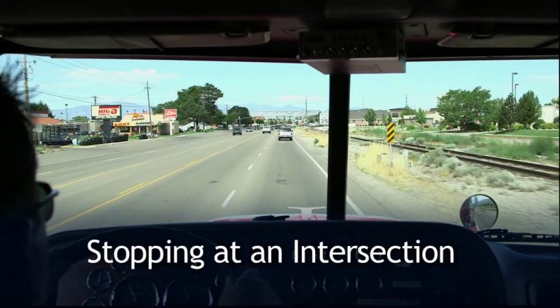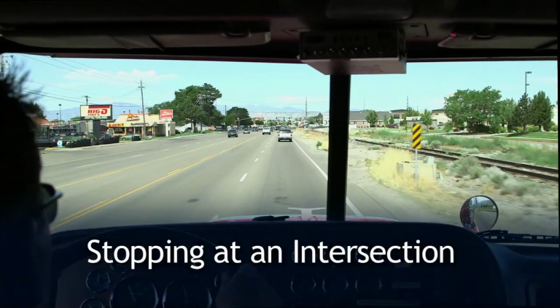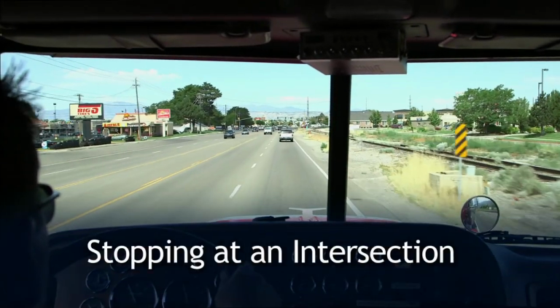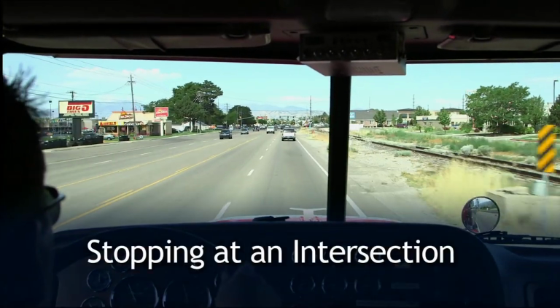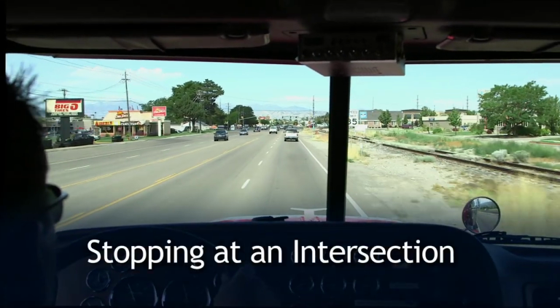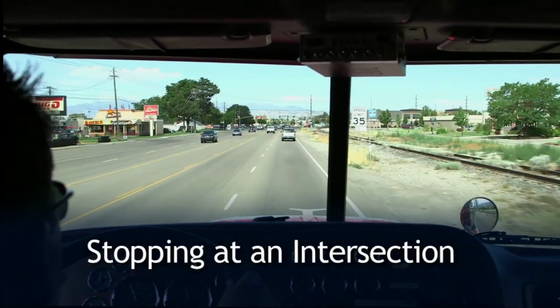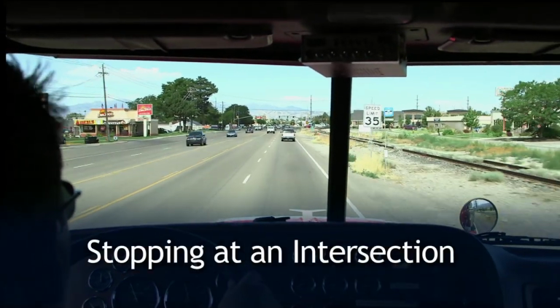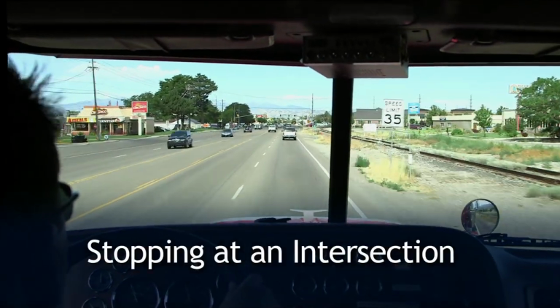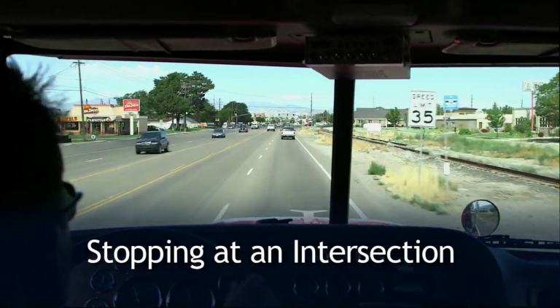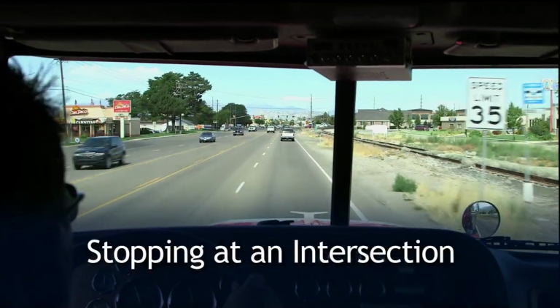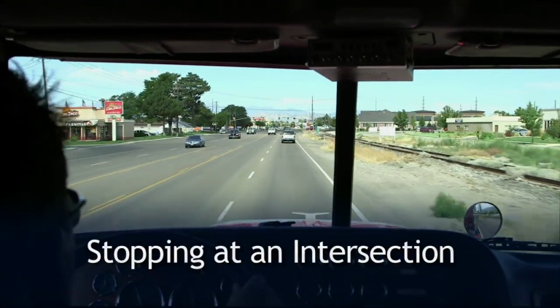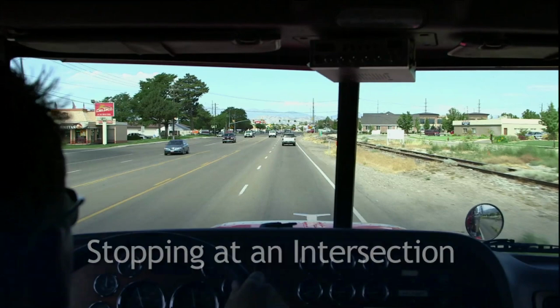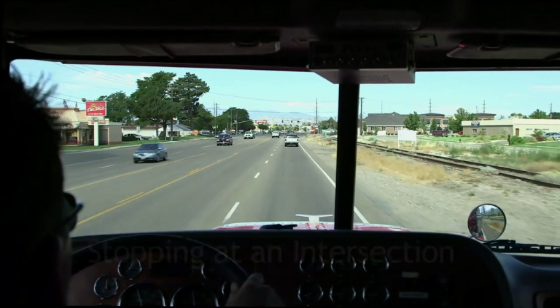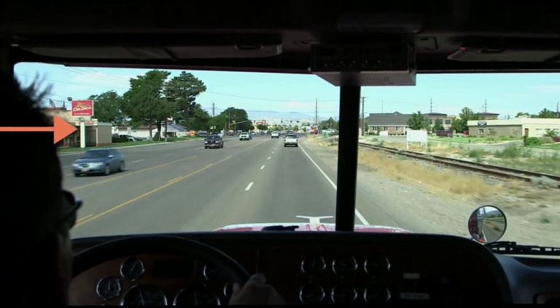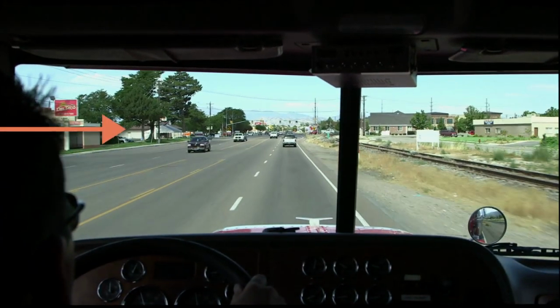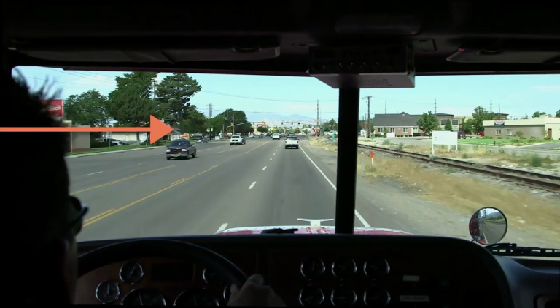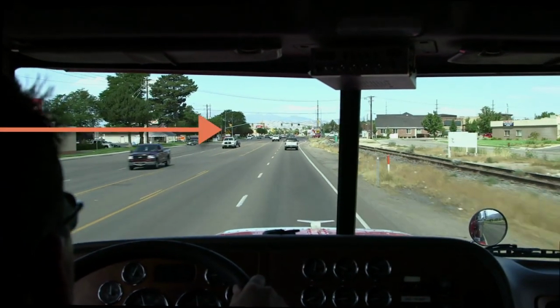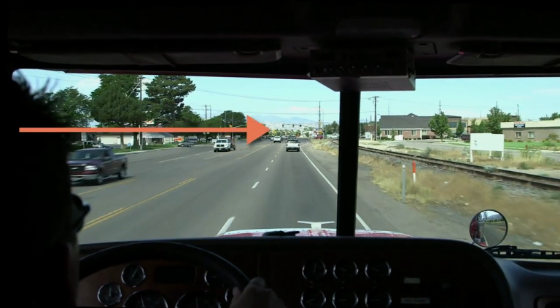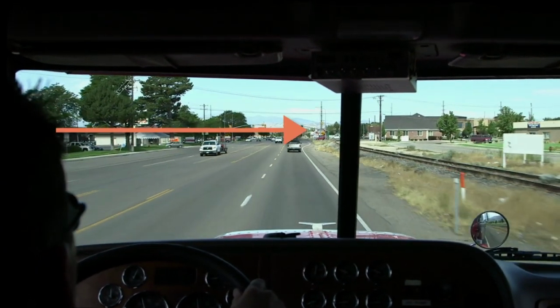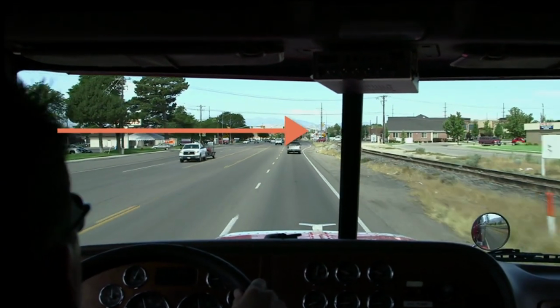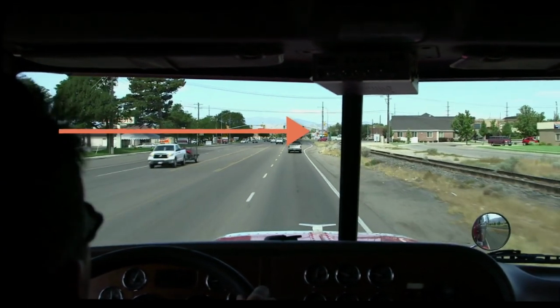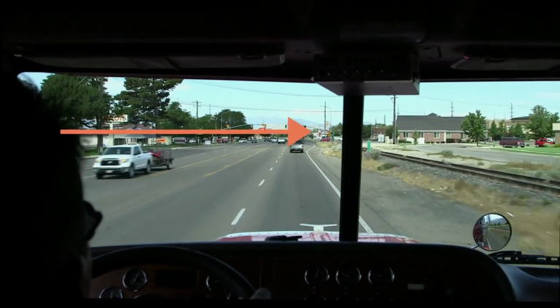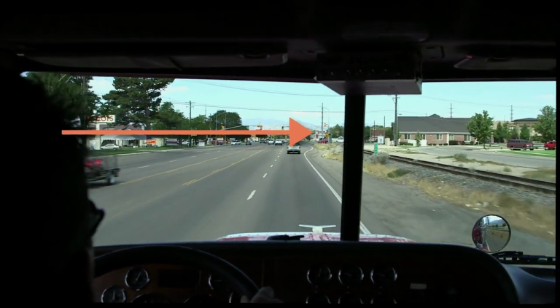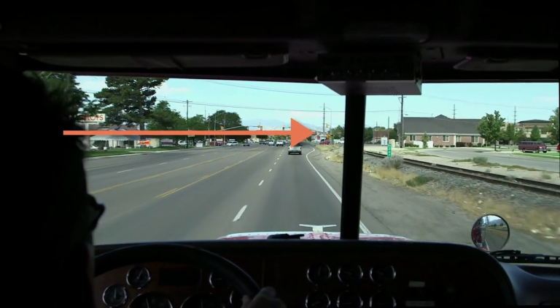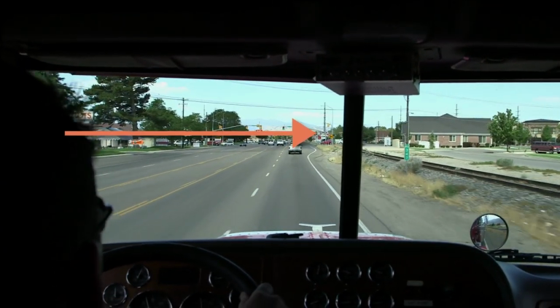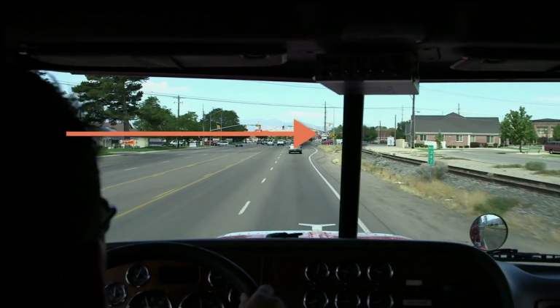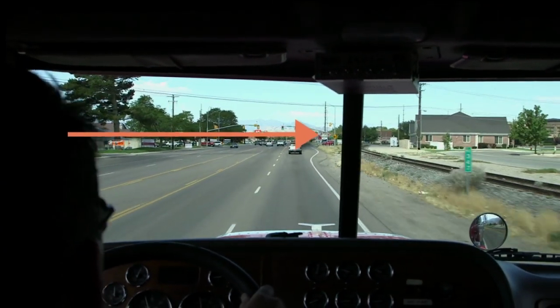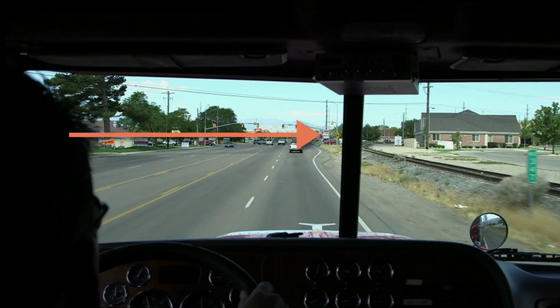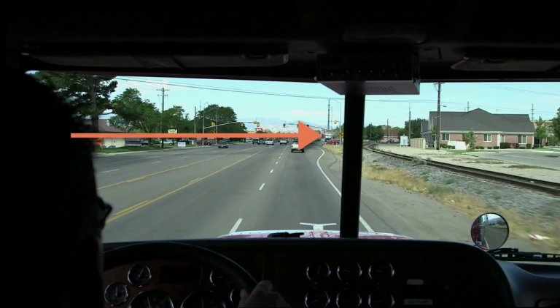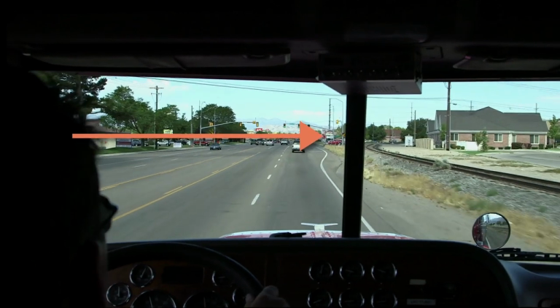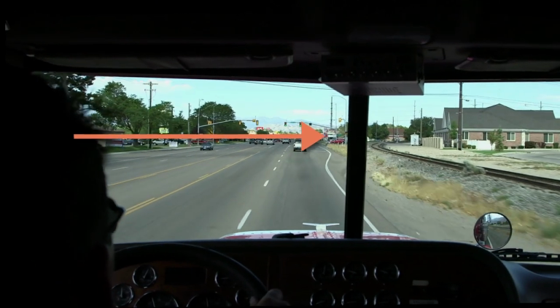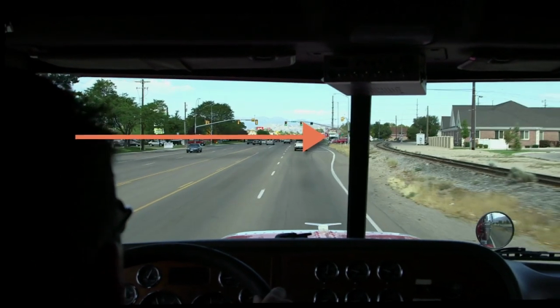Stopping at an intersection. As you approach the intersection, pick a point of decision — a point that is far enough back from the intersection that you can safely stop if the light turns red.